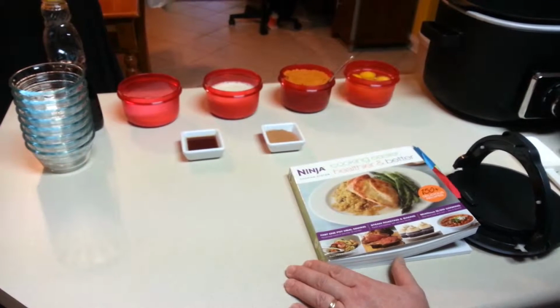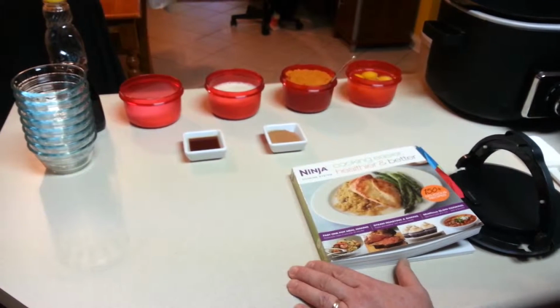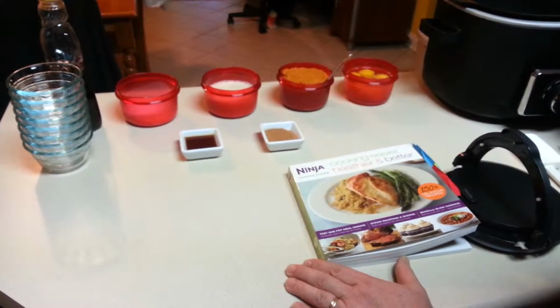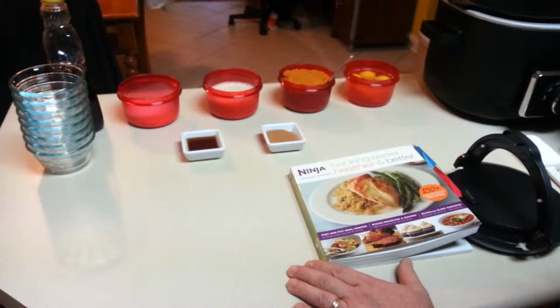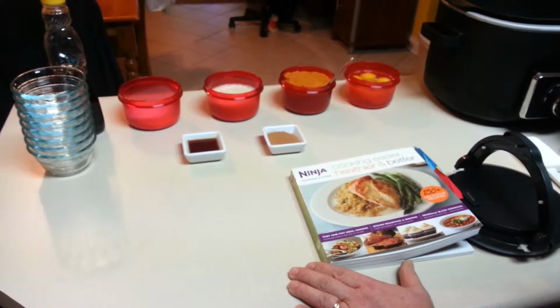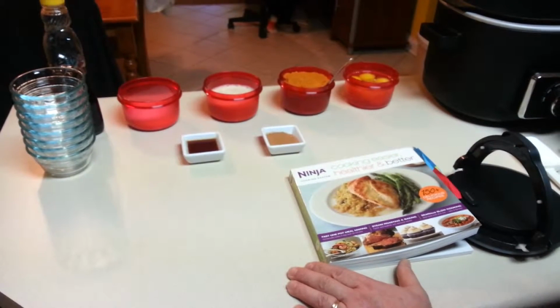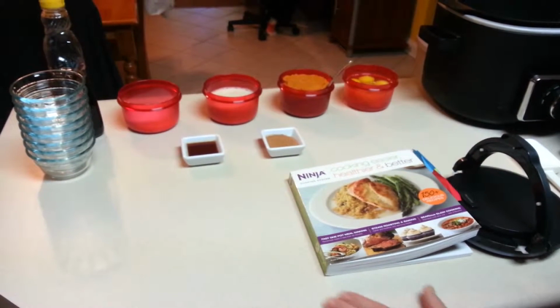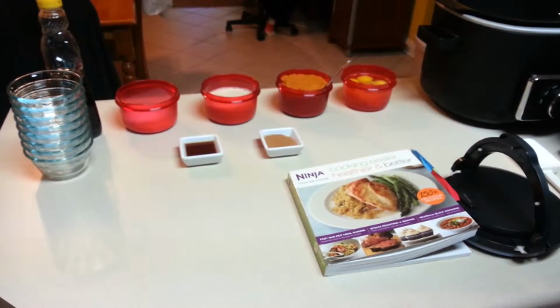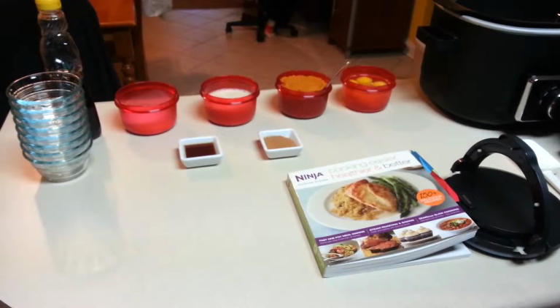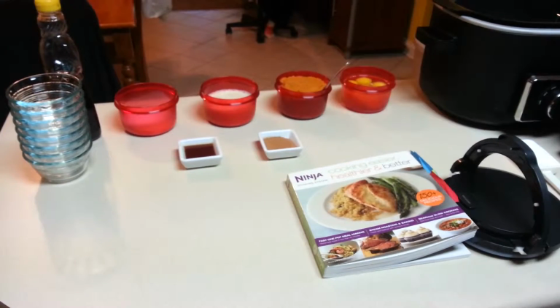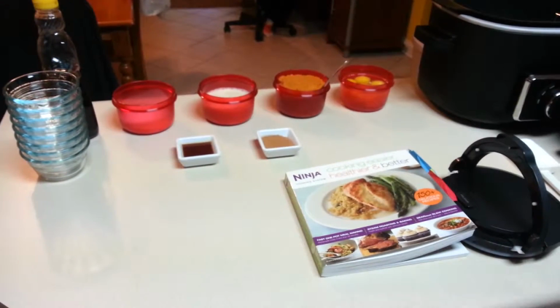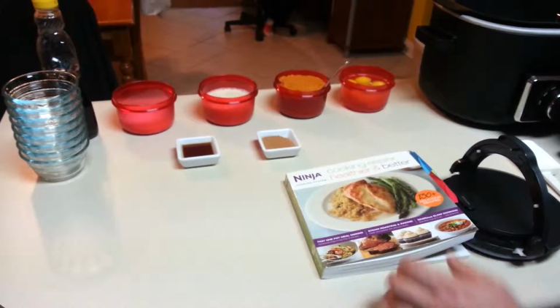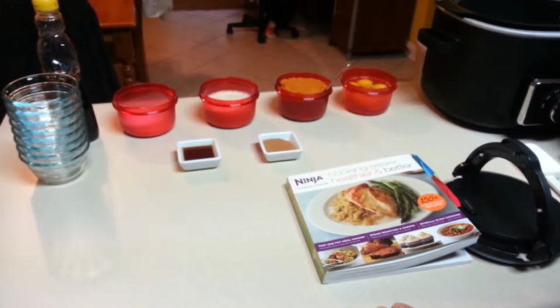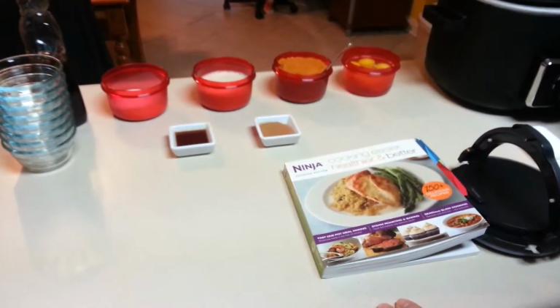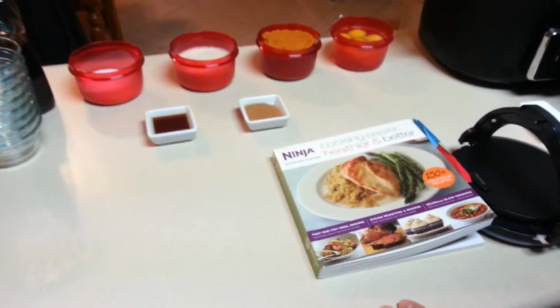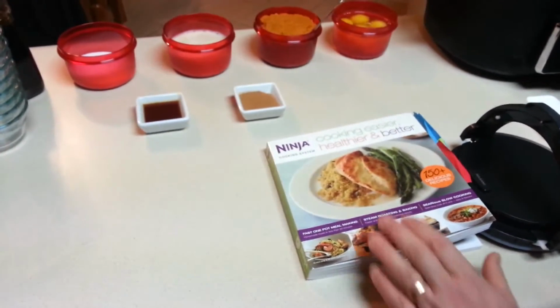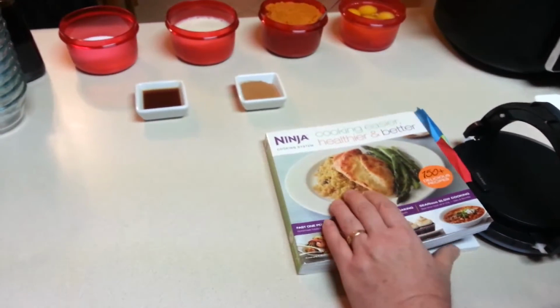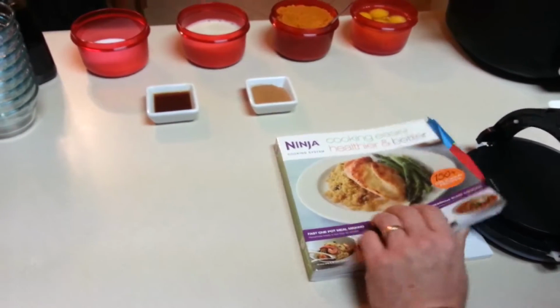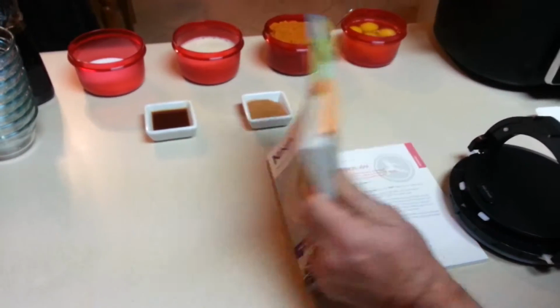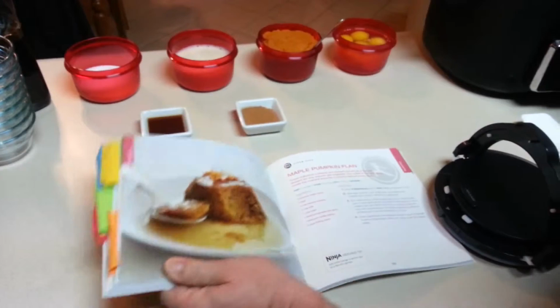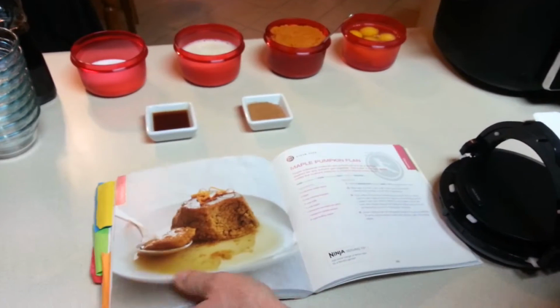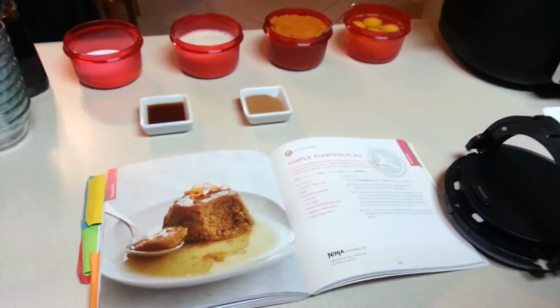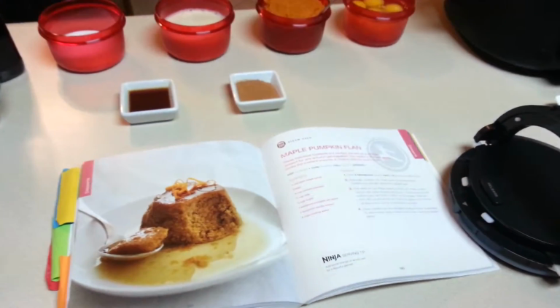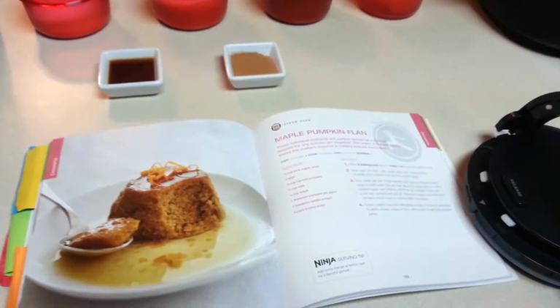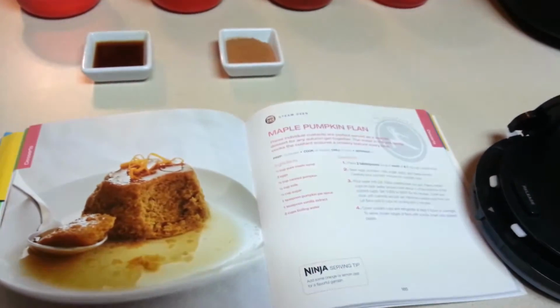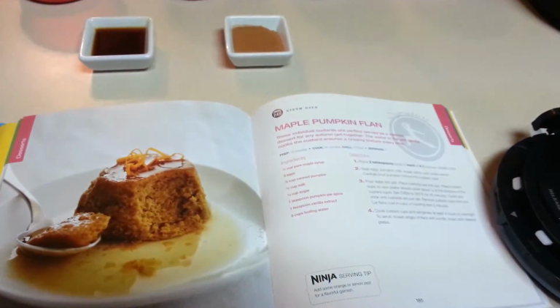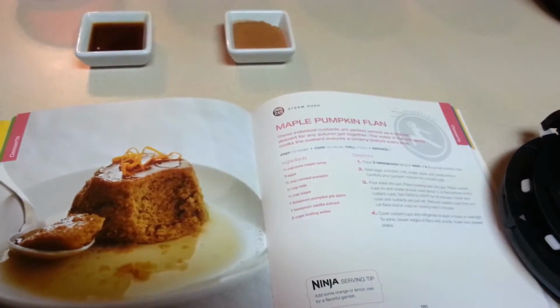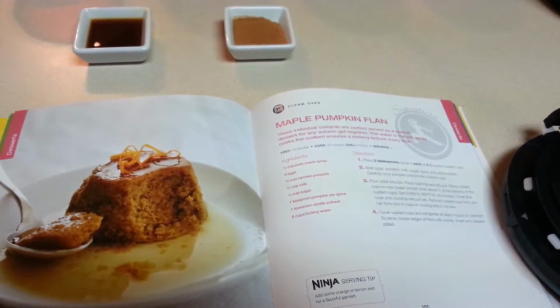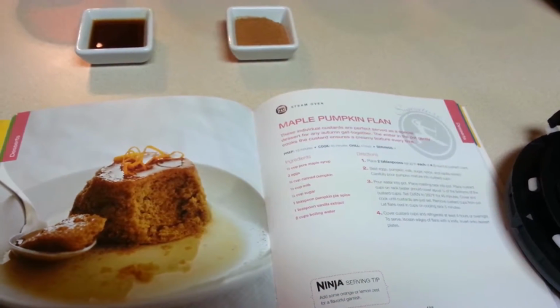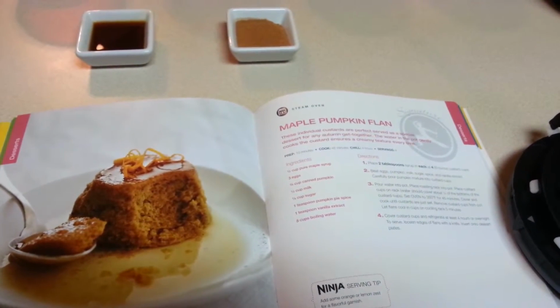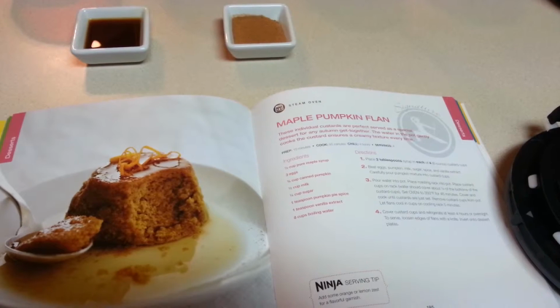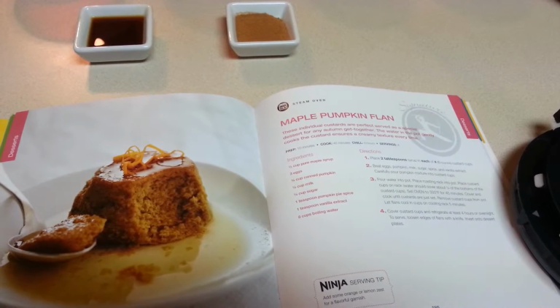Hello. Today we're going to be making a pumpkin flan from the Ninja Cooking Easier and Healthier and Better cookbook. This maple pumpkin flan is one of my favorite dessert recipes and it's fairly simple to make.